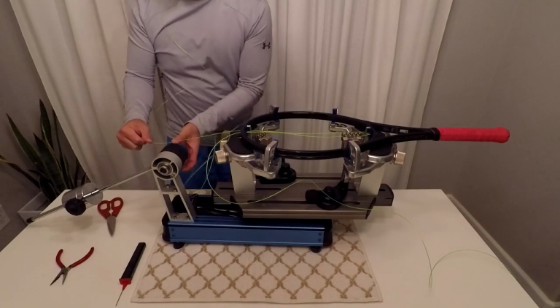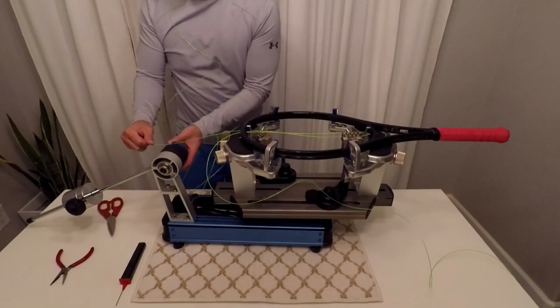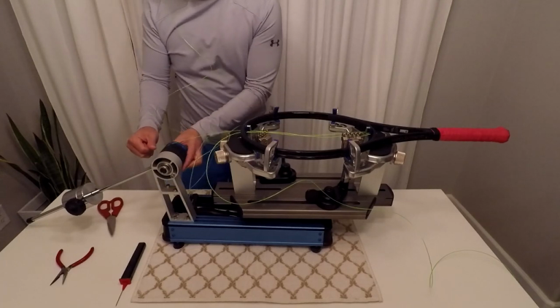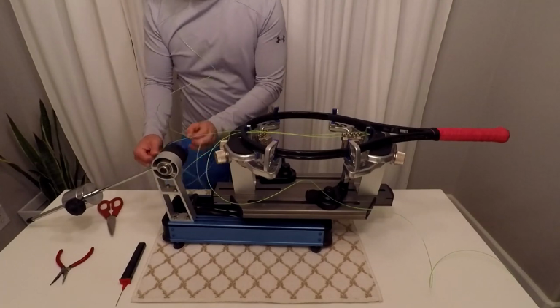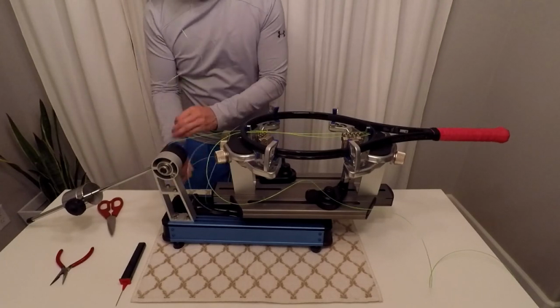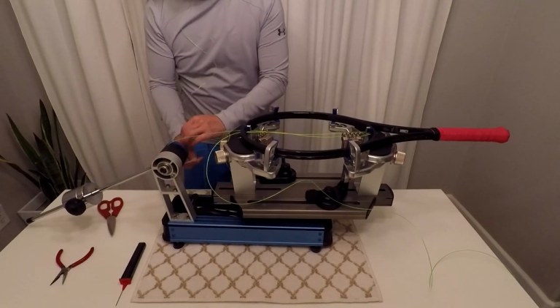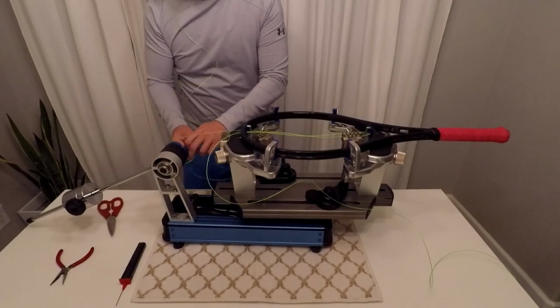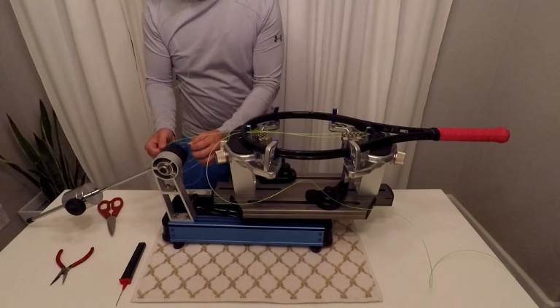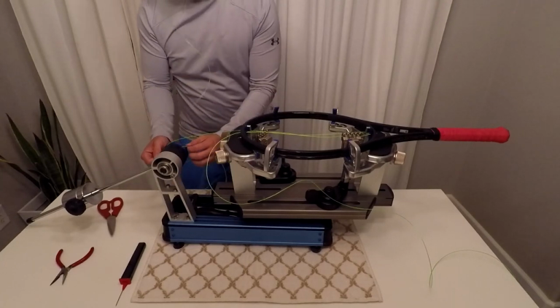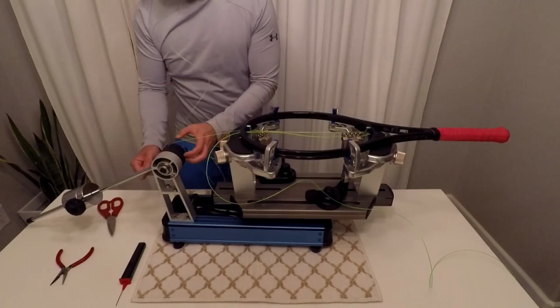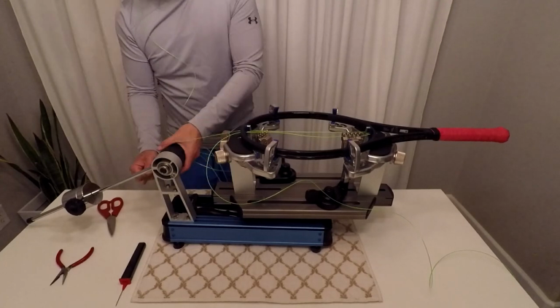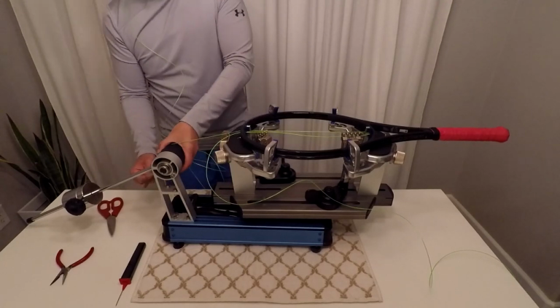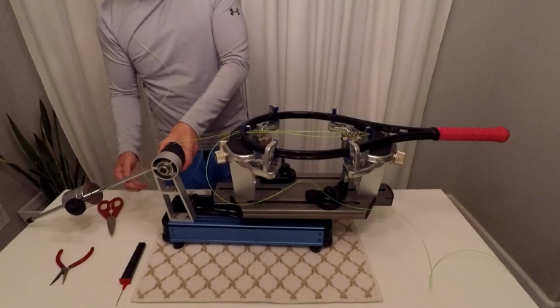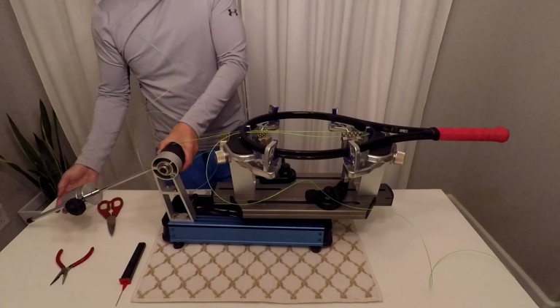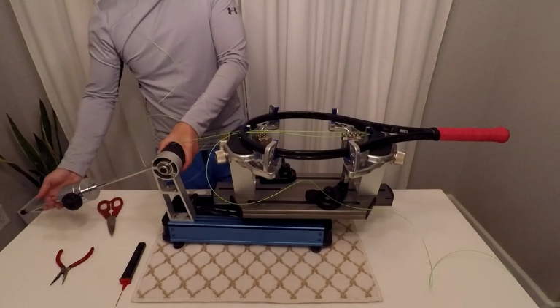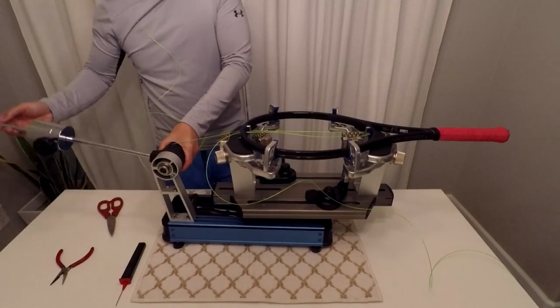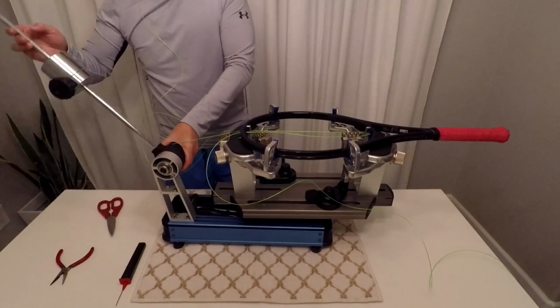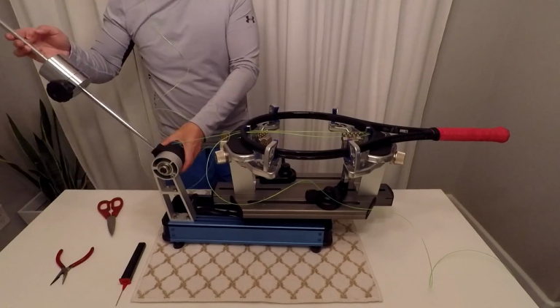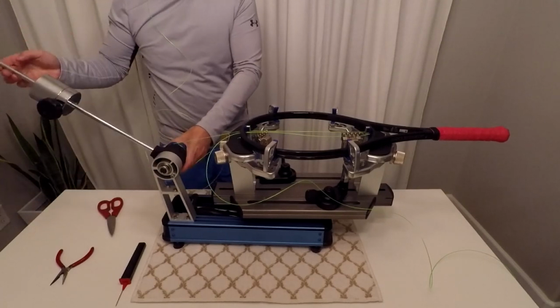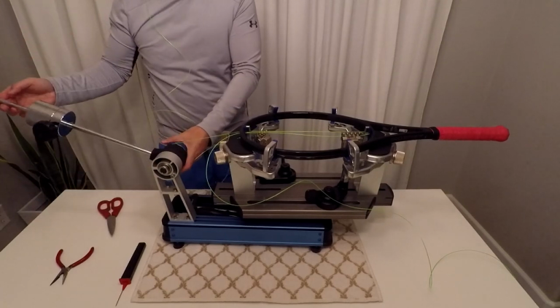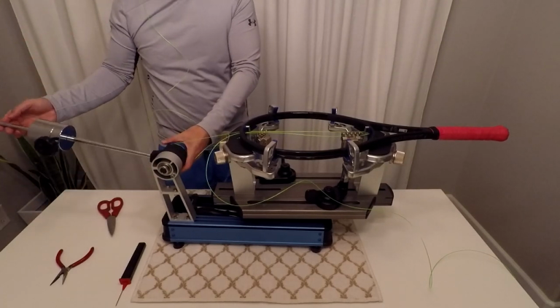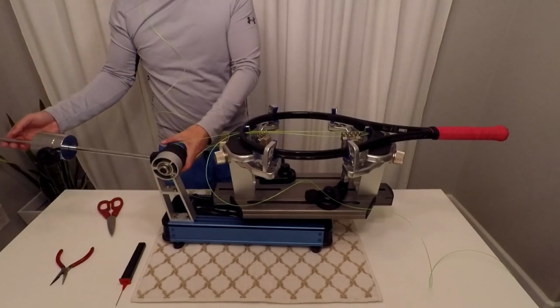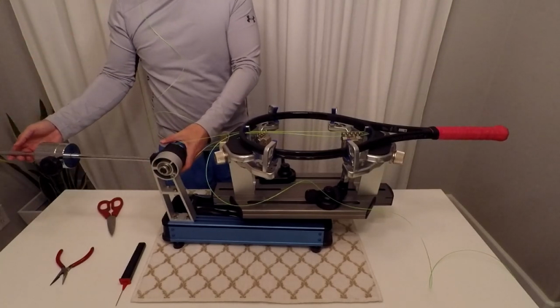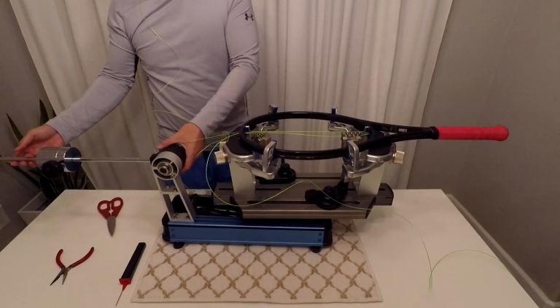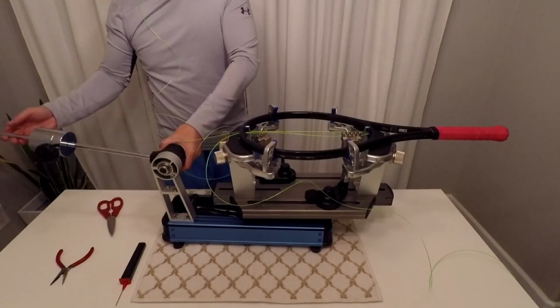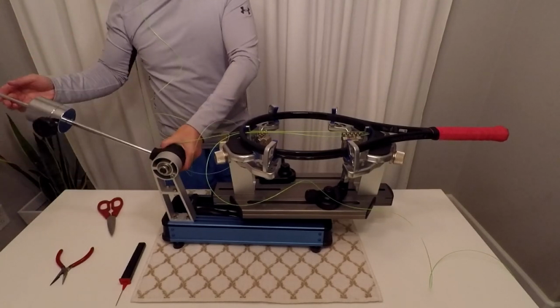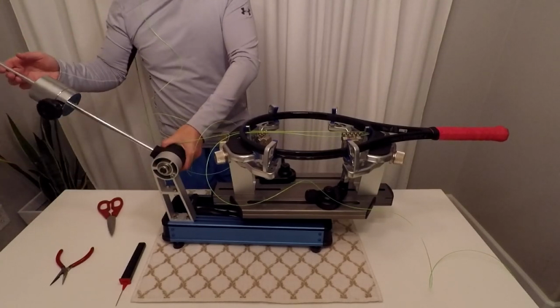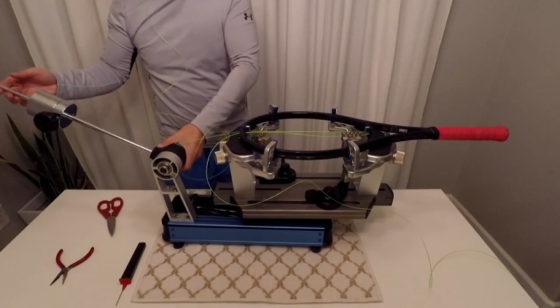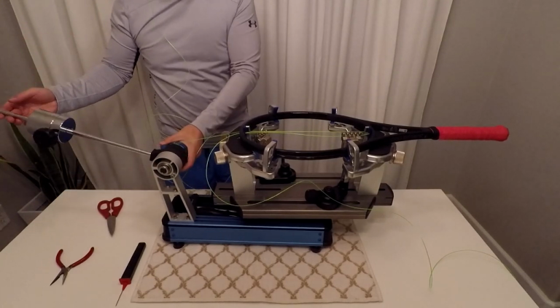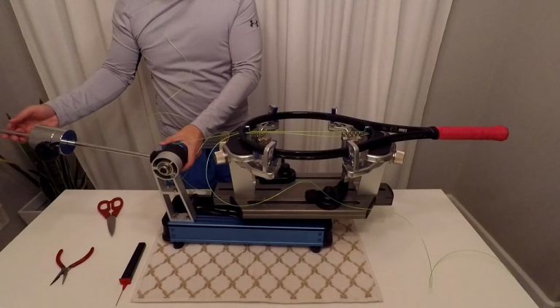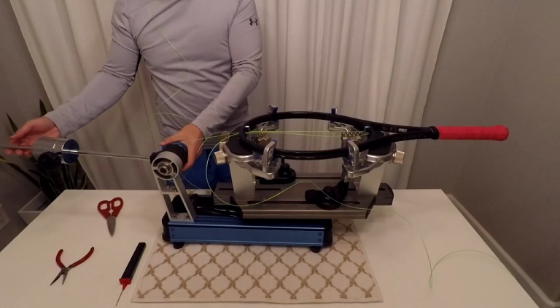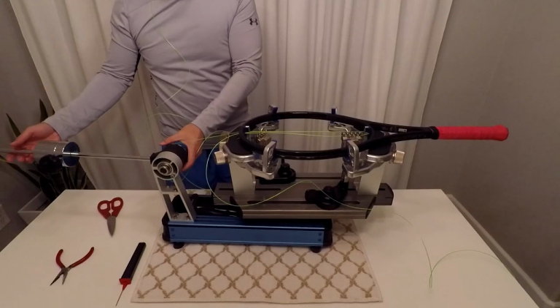We'll pull tension on 4 strings and then switch to the other side and start pulling tension. We want to keep pressure relatively symmetric on the racket, so we don't want to pull tension on all 8 mains on one side.